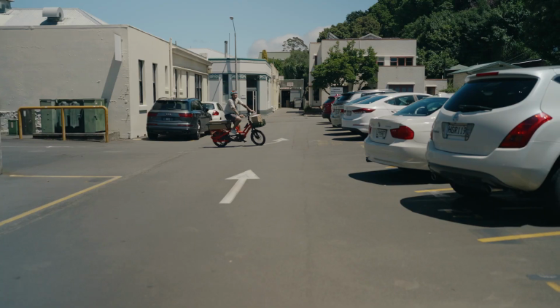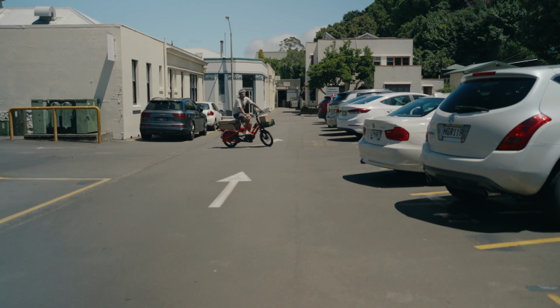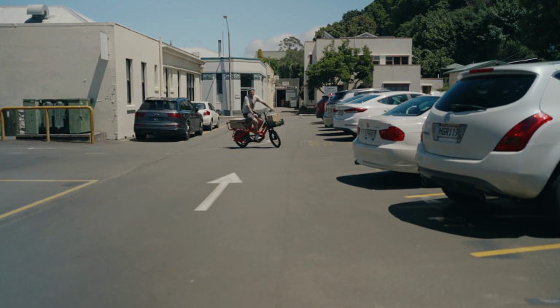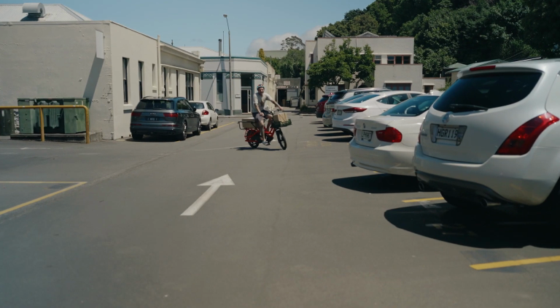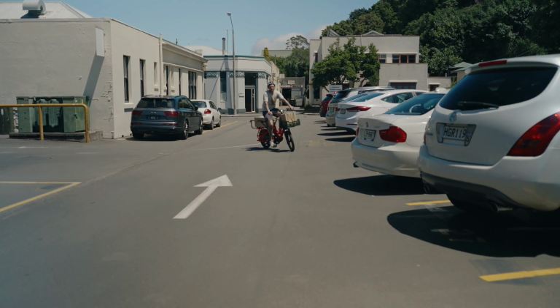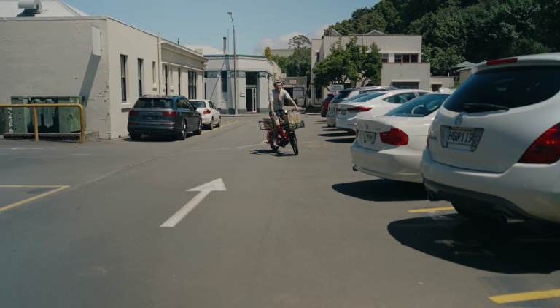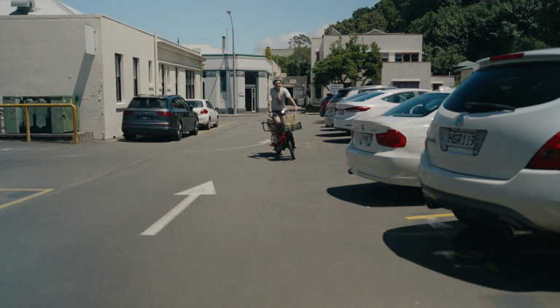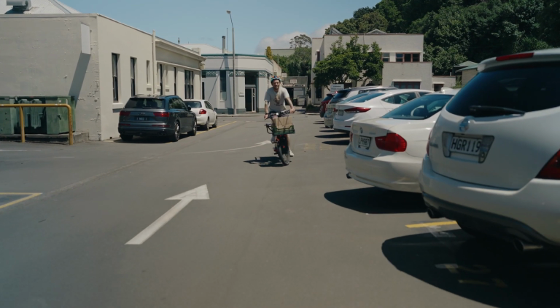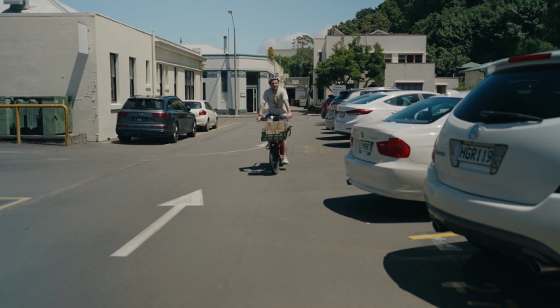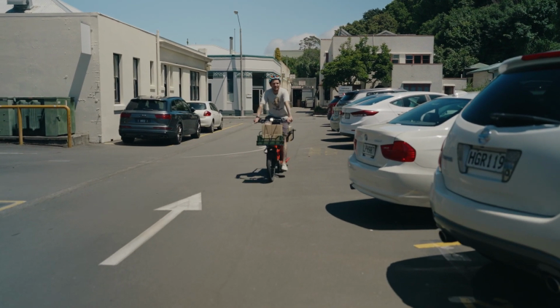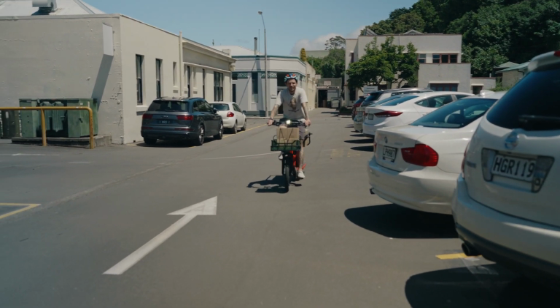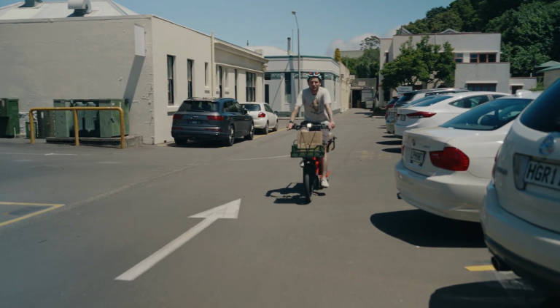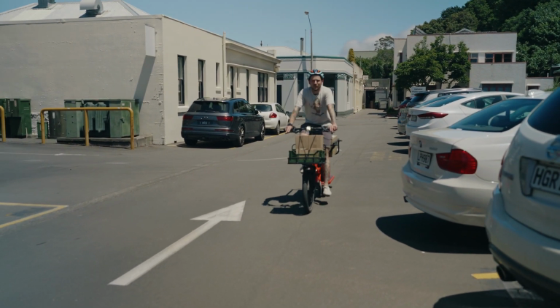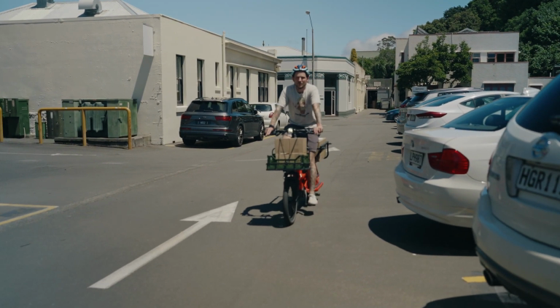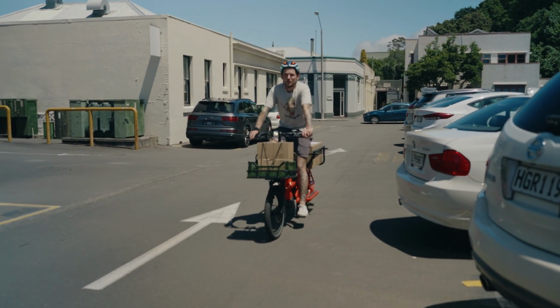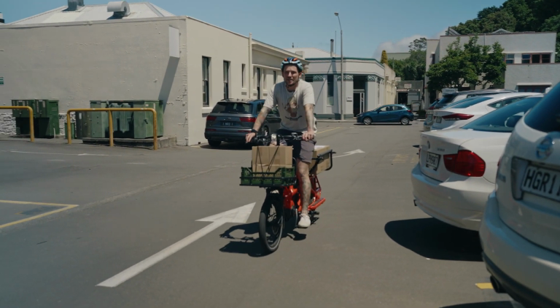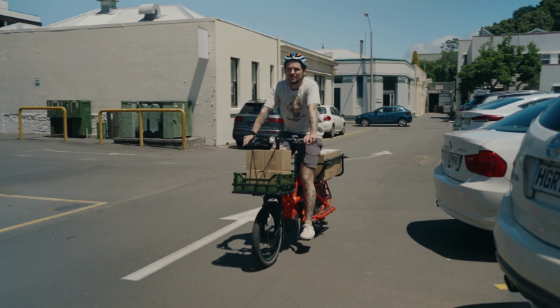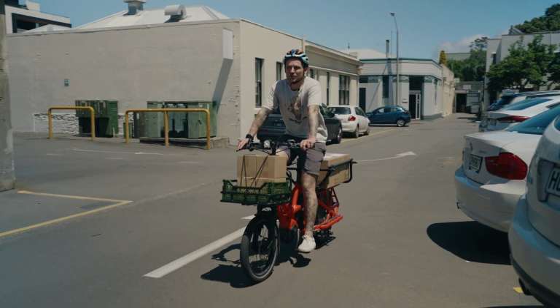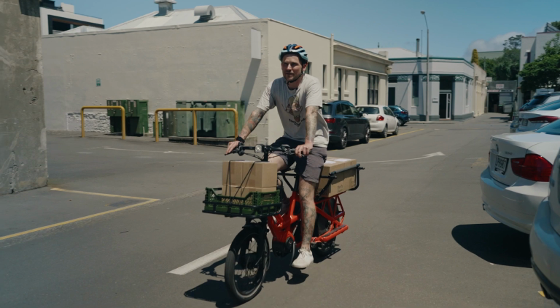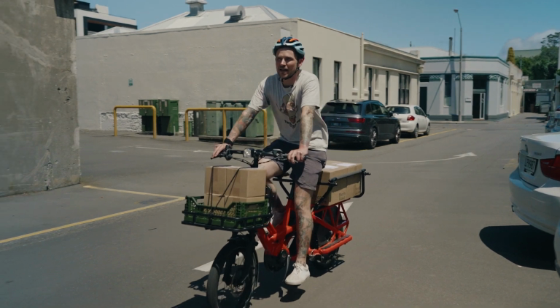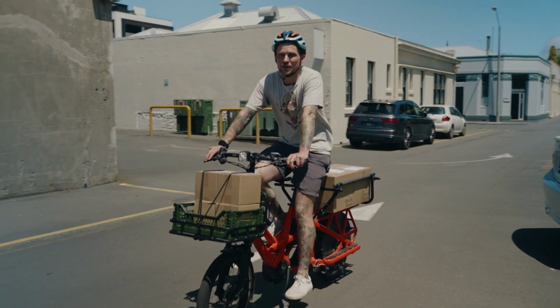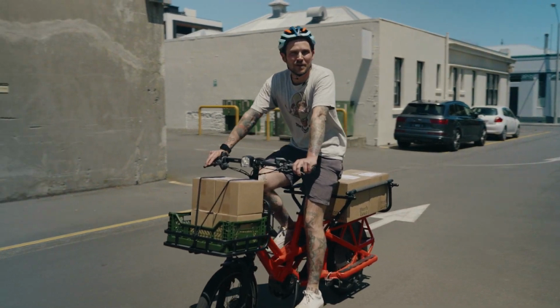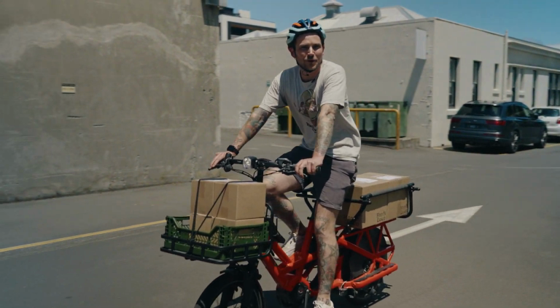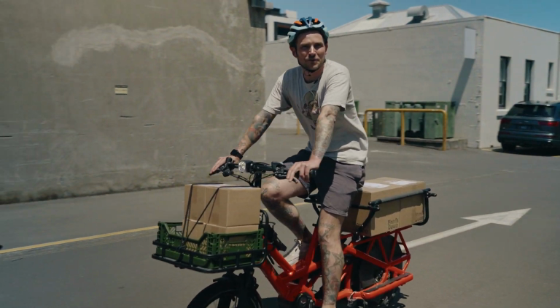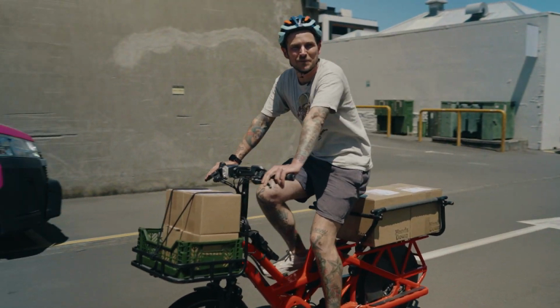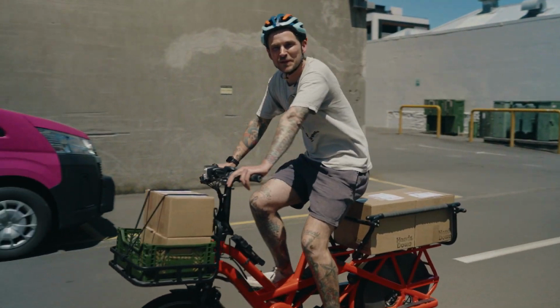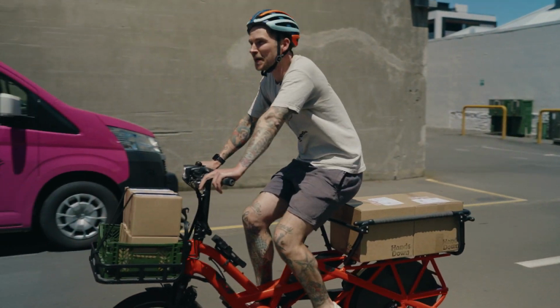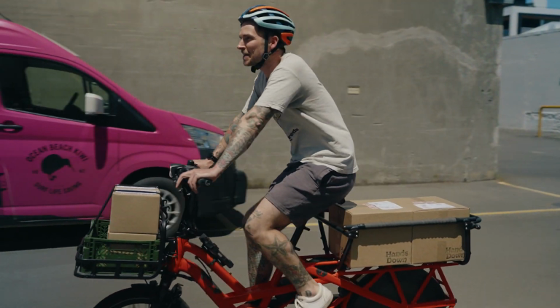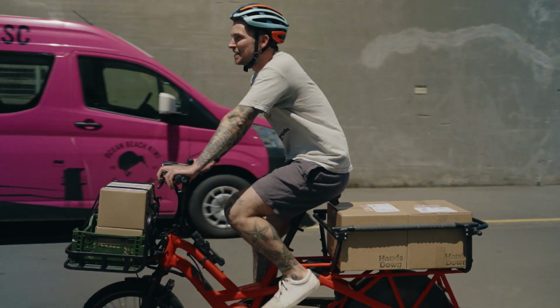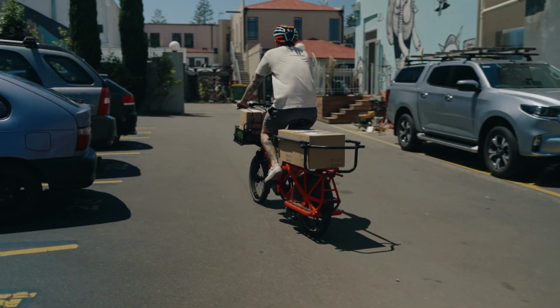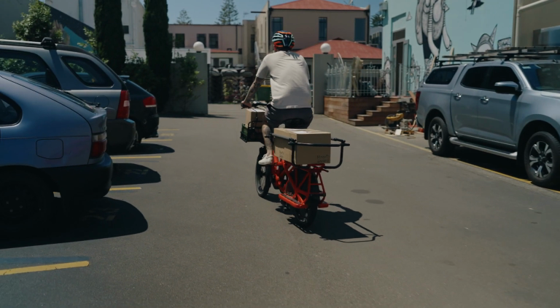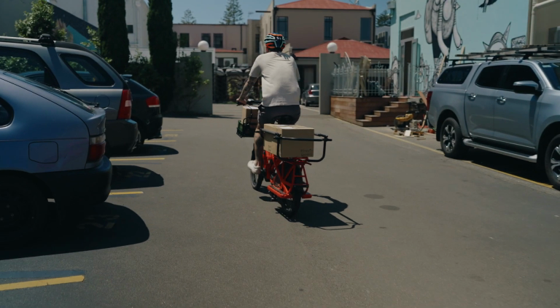We had a taco event in Hastings and I took 500 tortillas, a tray of avocados and my four-year-old son with me on the bike. It was great.